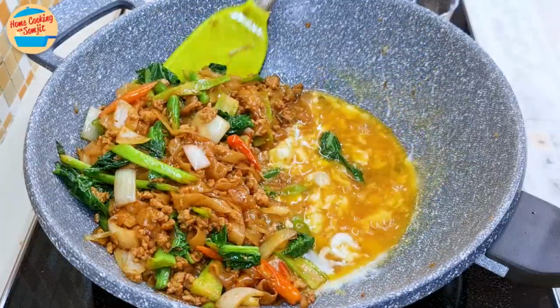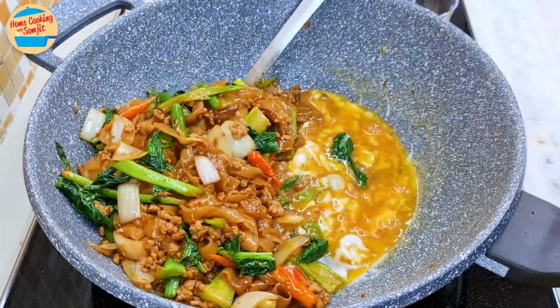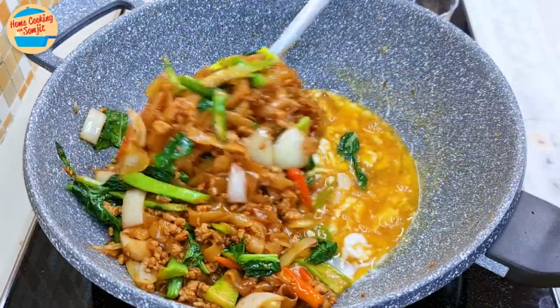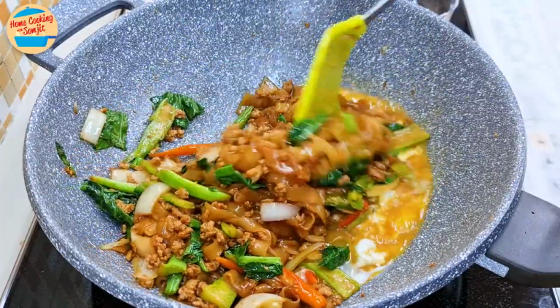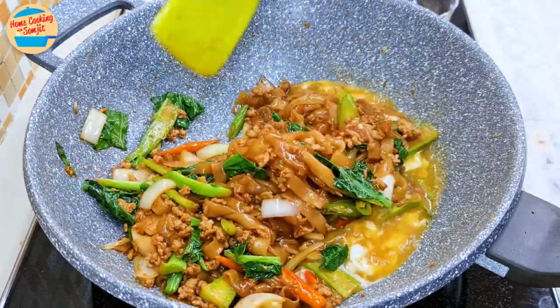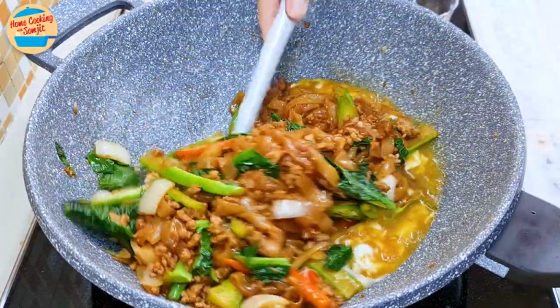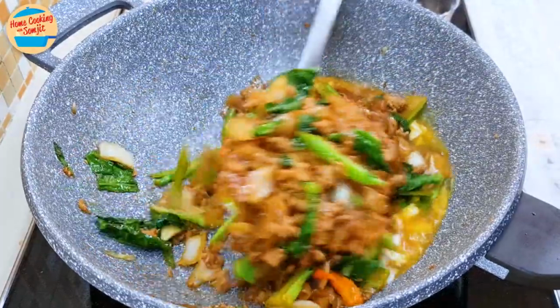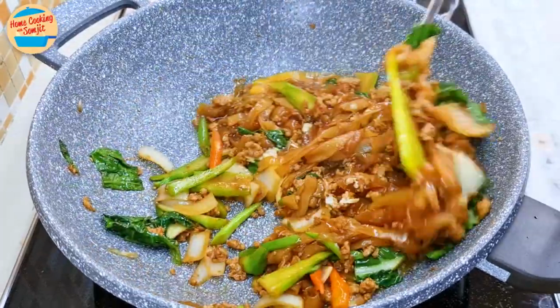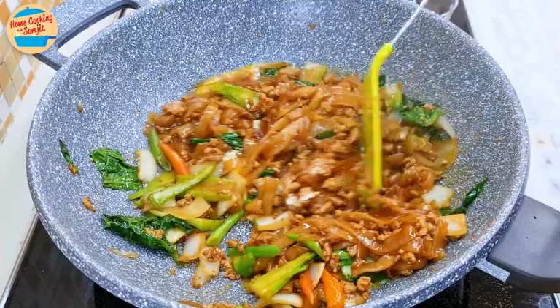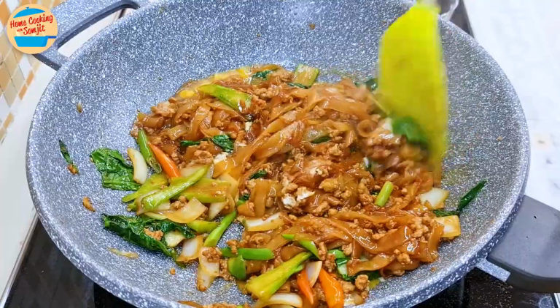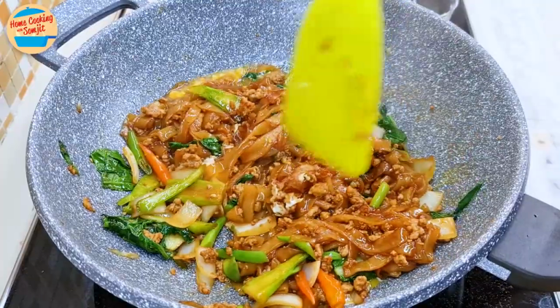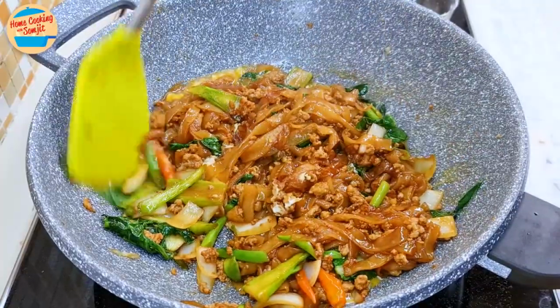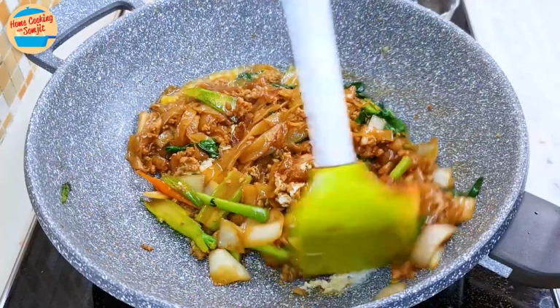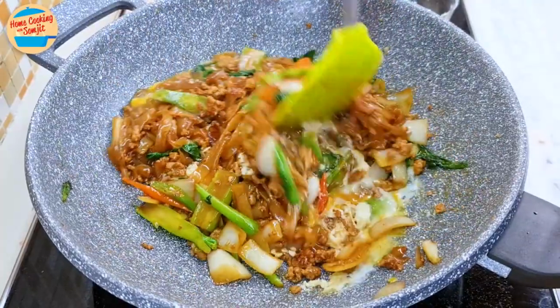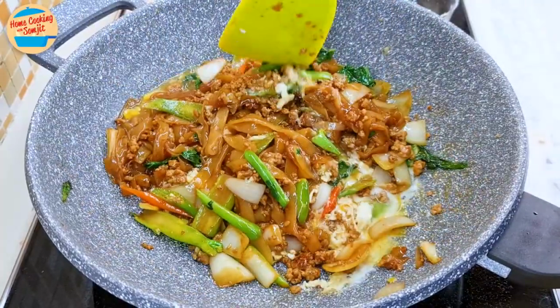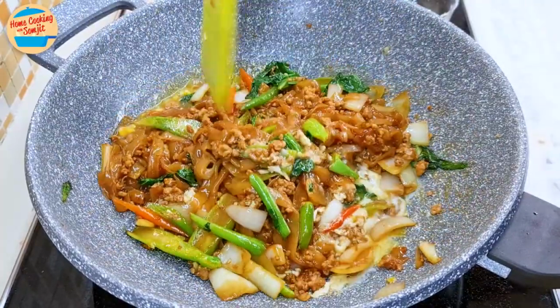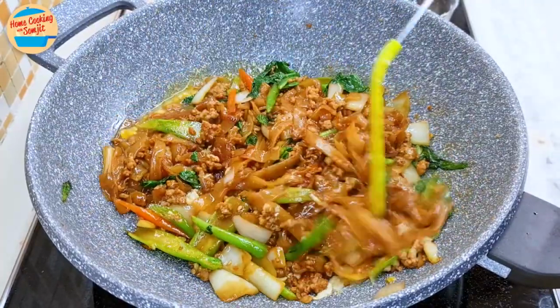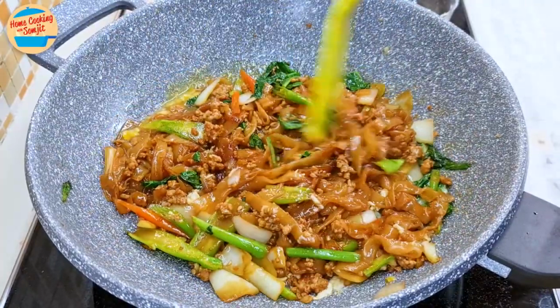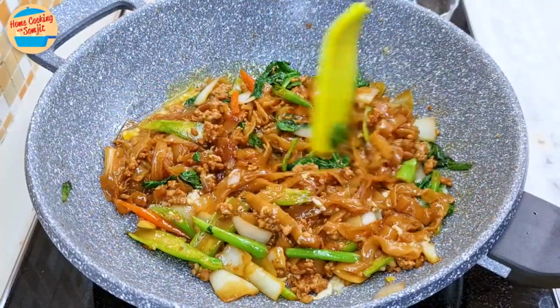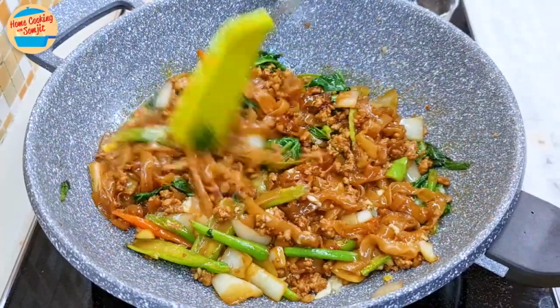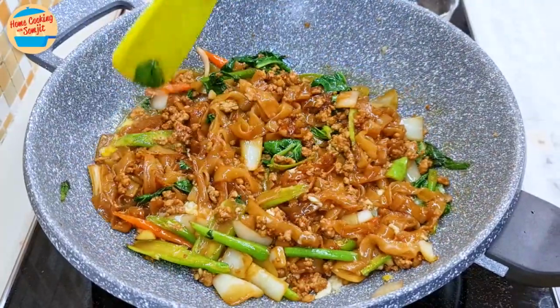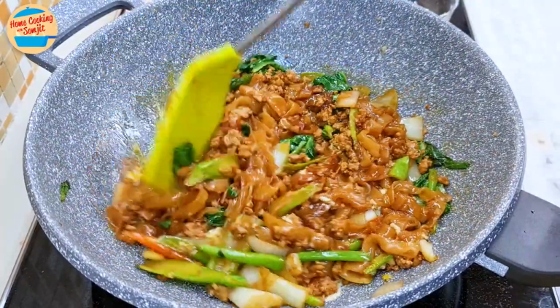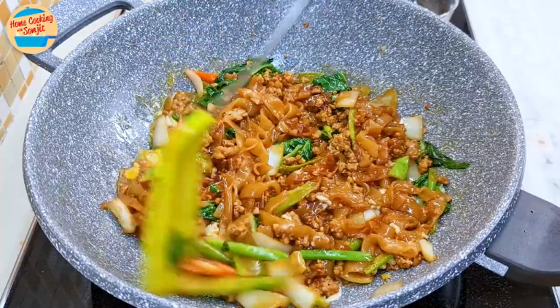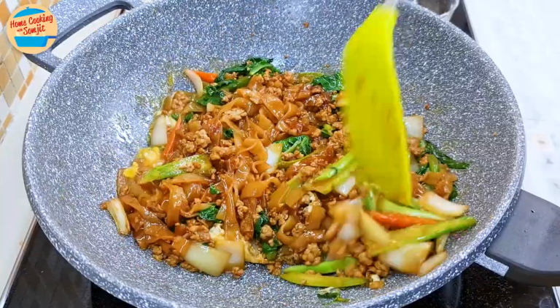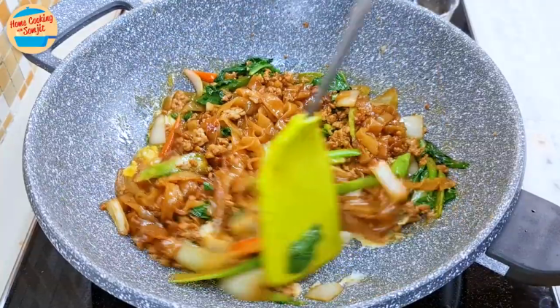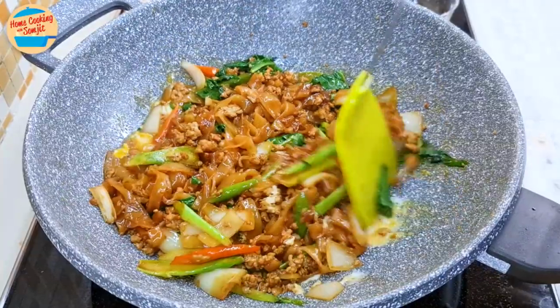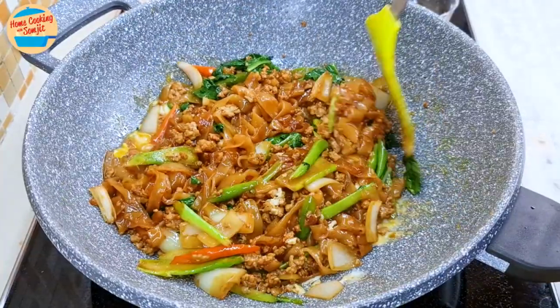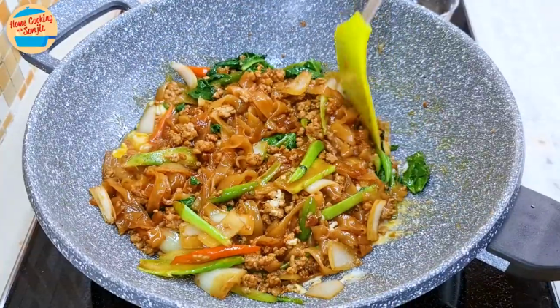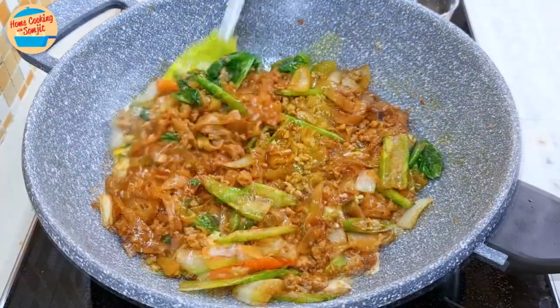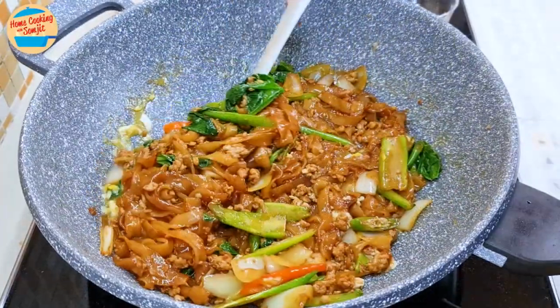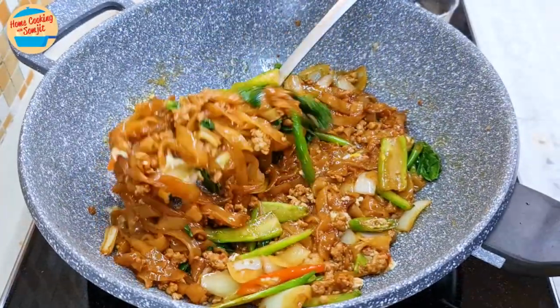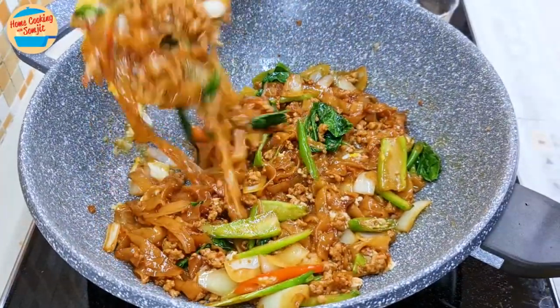Then transfer the rest of the noodle onto the eggs. Let it rest for about 10 seconds before mixing it all again. This makes a lovely thin strip of eggs. Give the koi teo another stir.